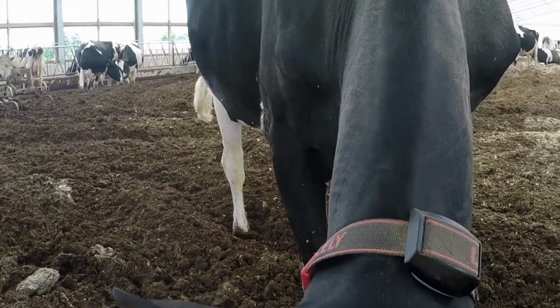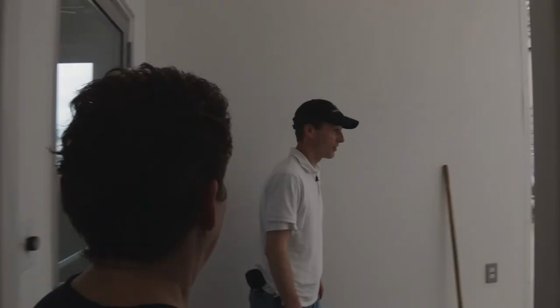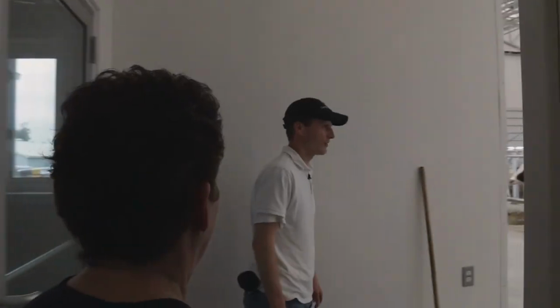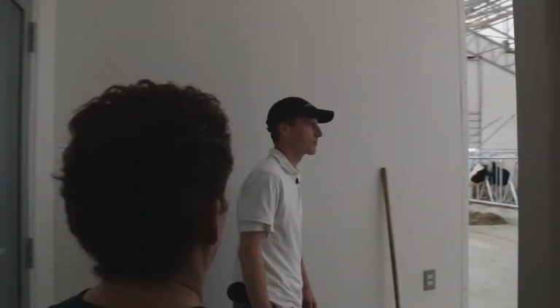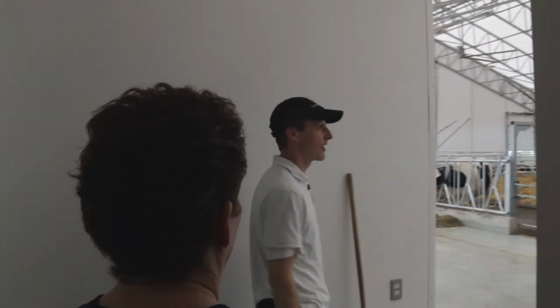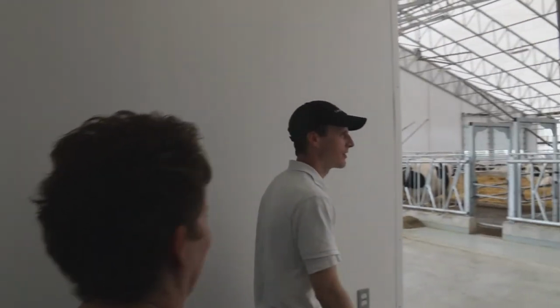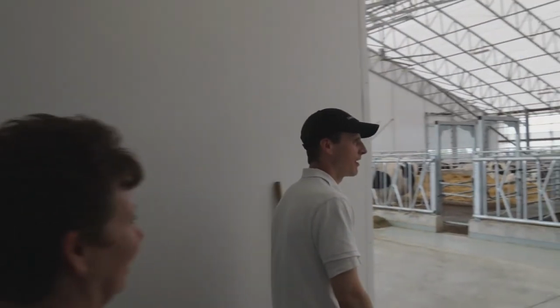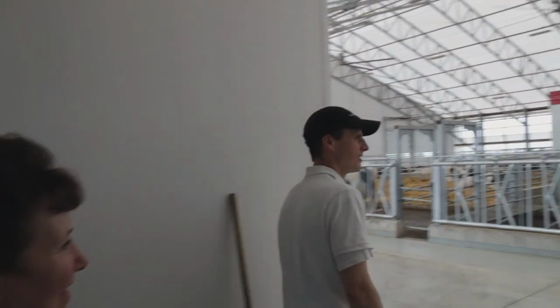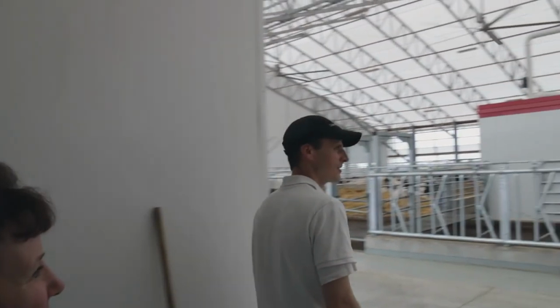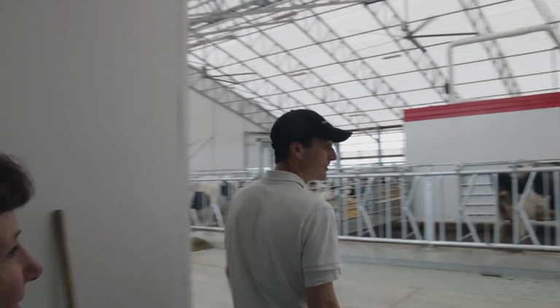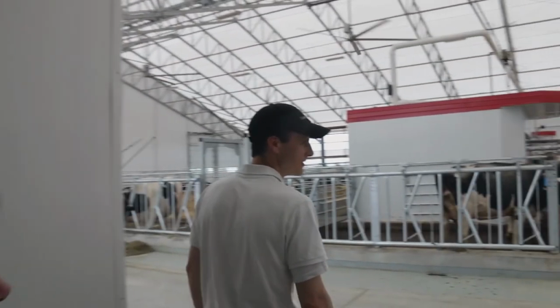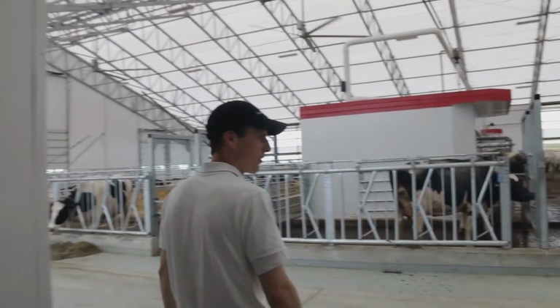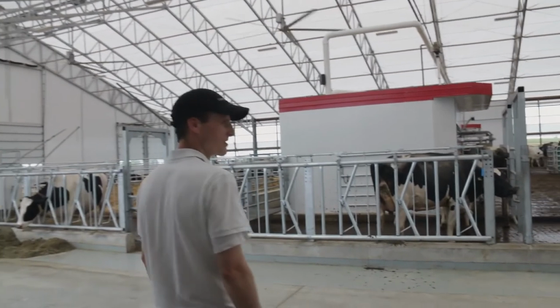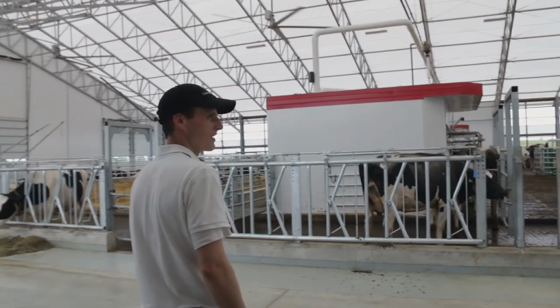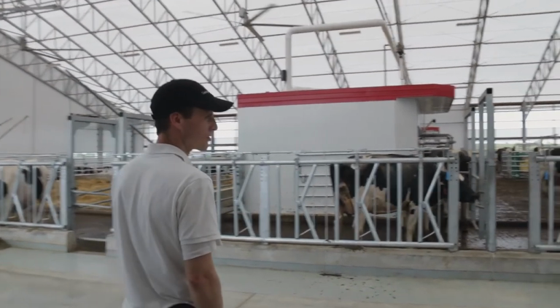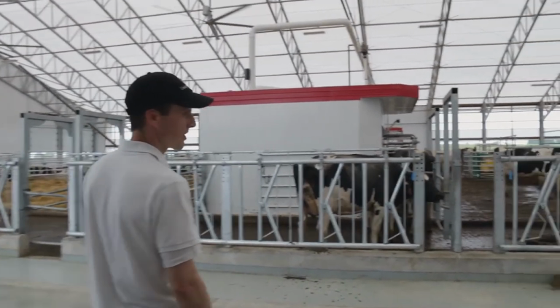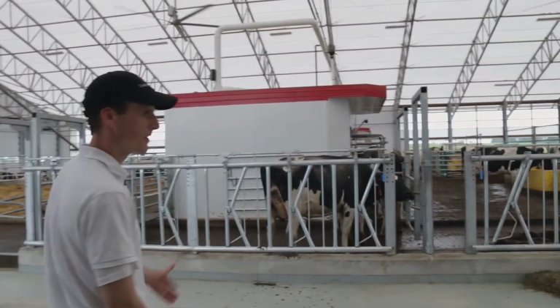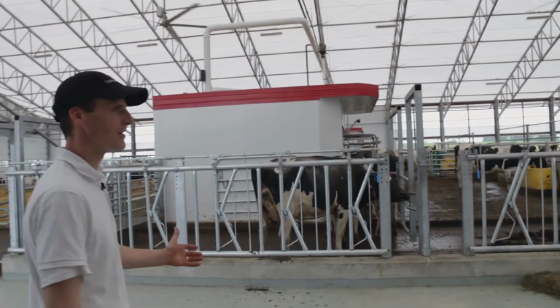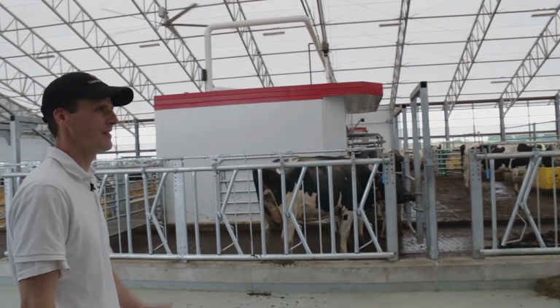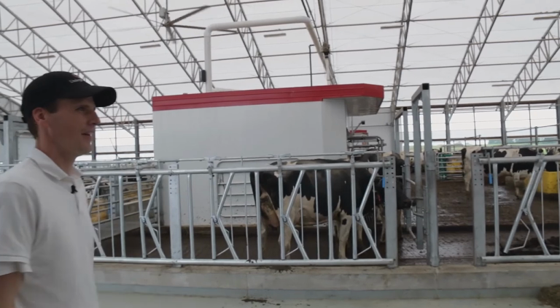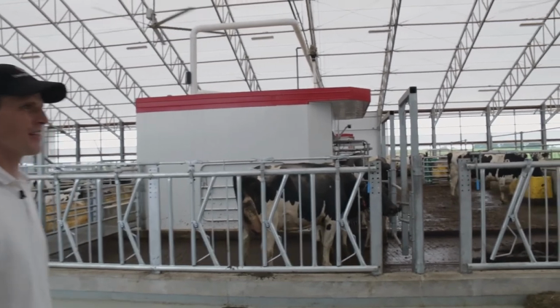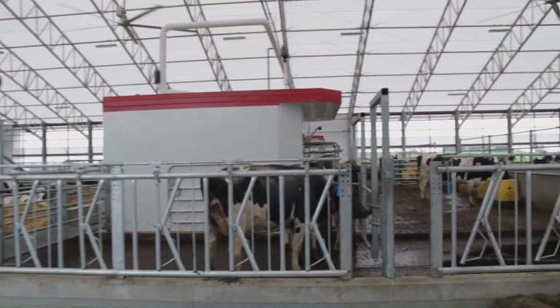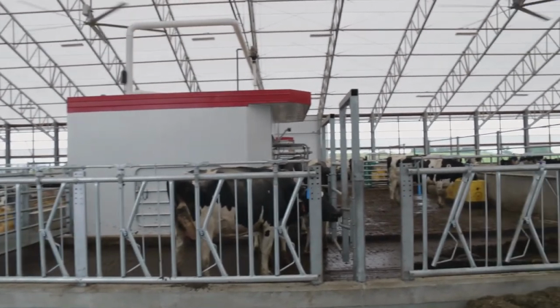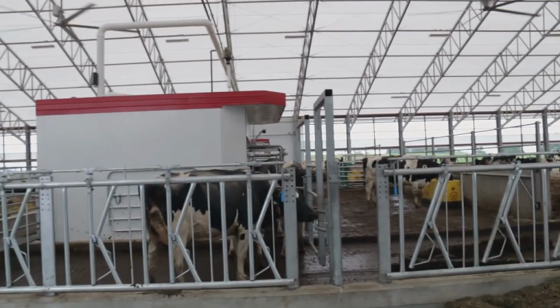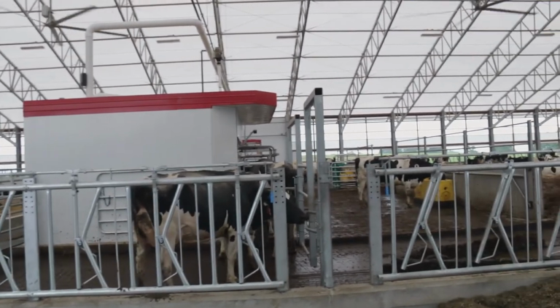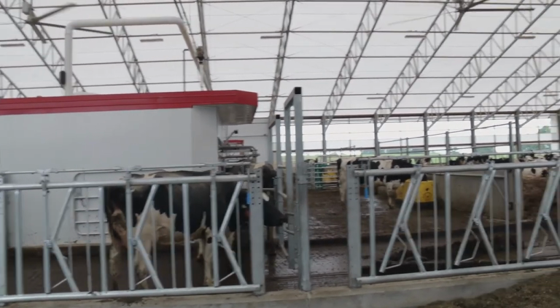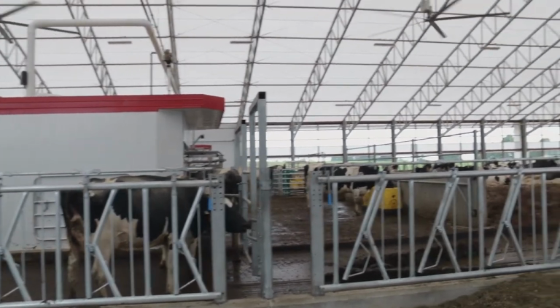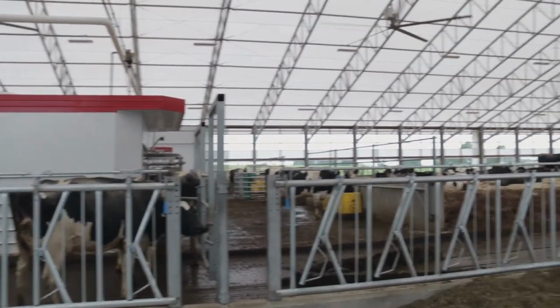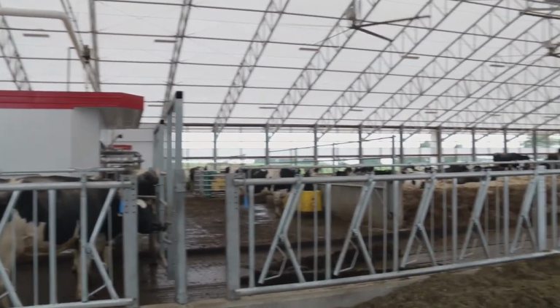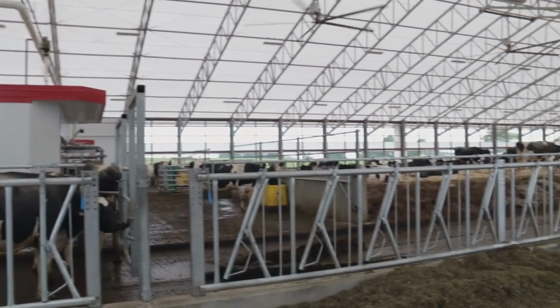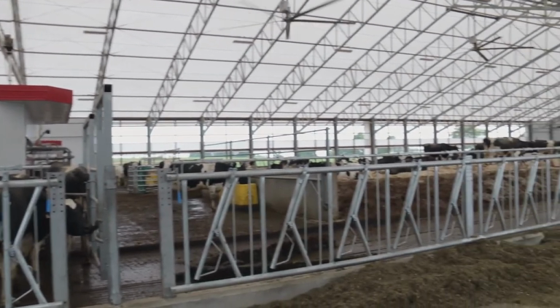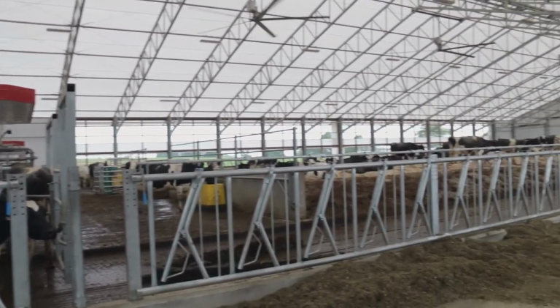When I walk into the barn I notice that it's more open and it's a large well-vented area, and it's always bright even if it's cloudy.